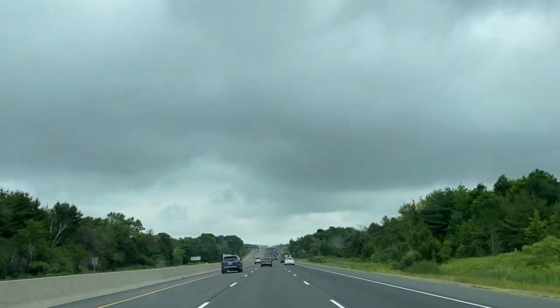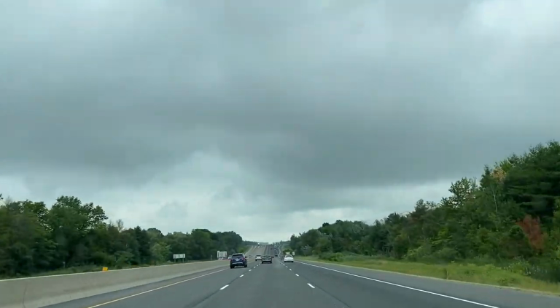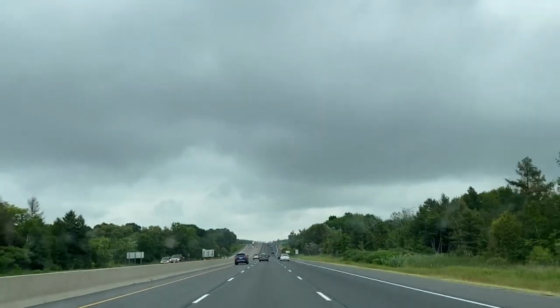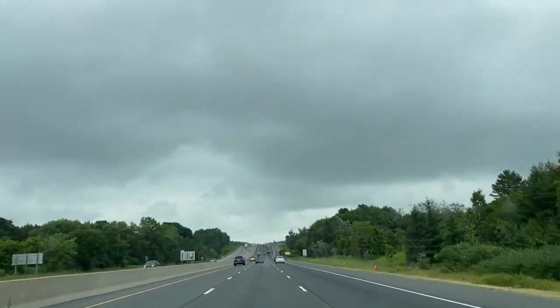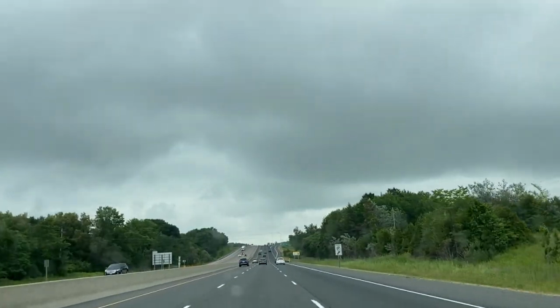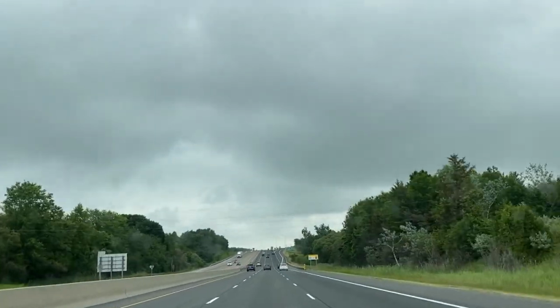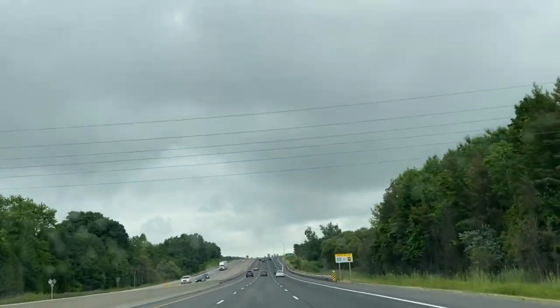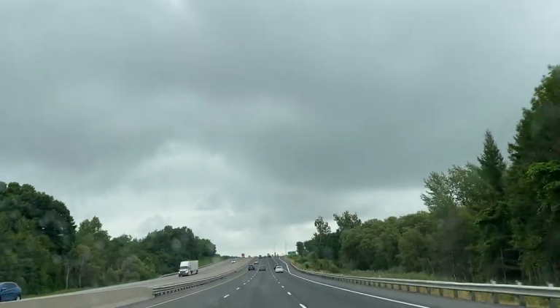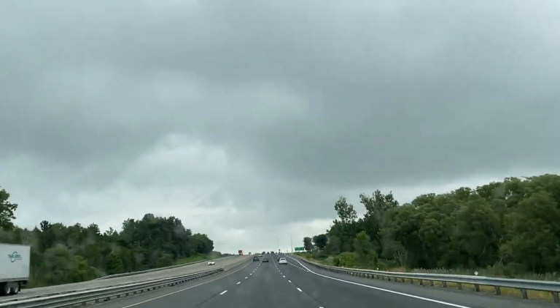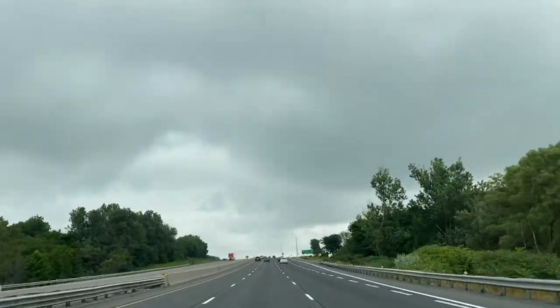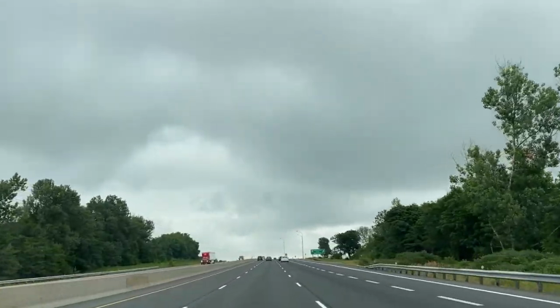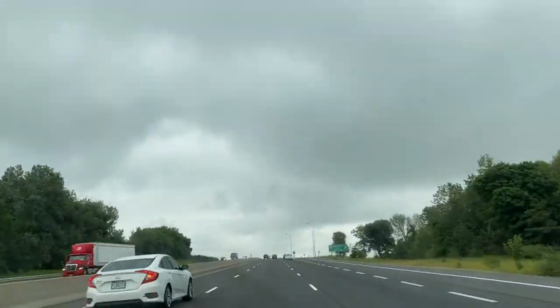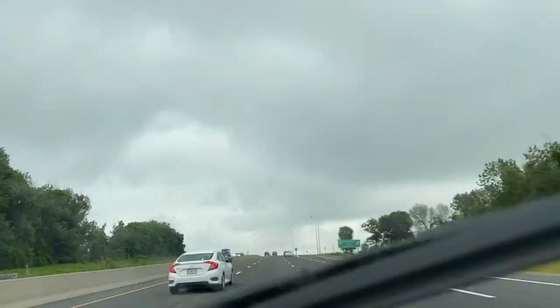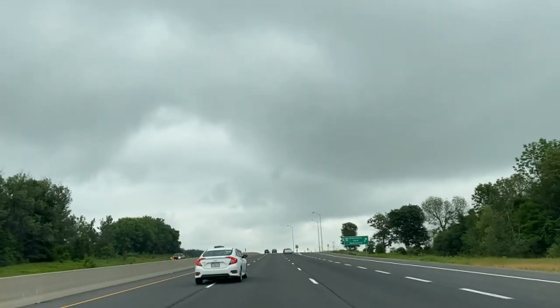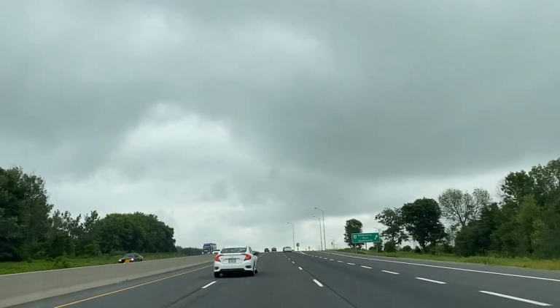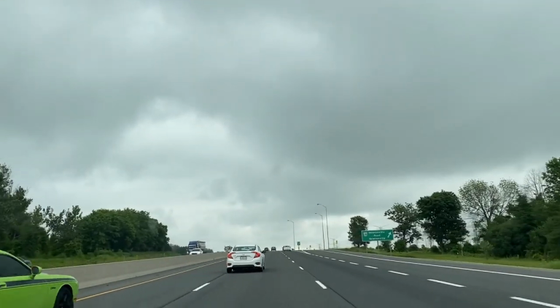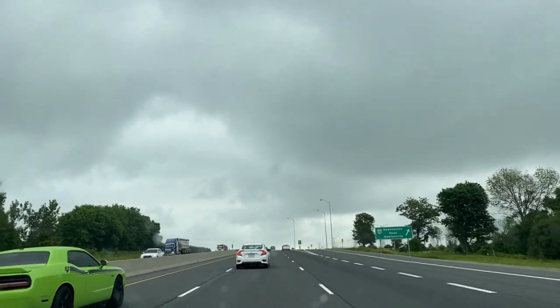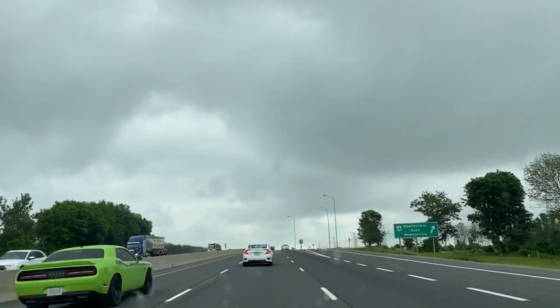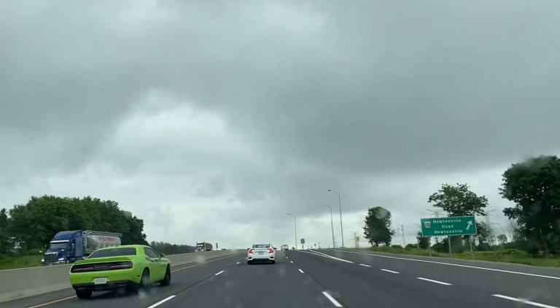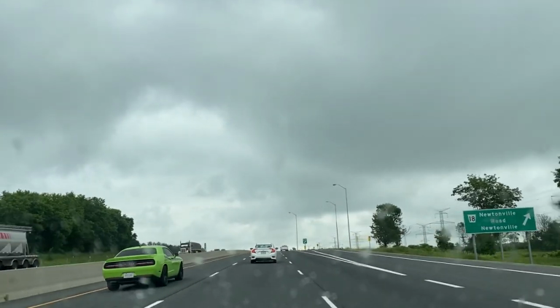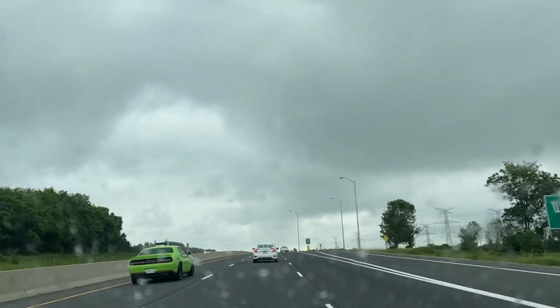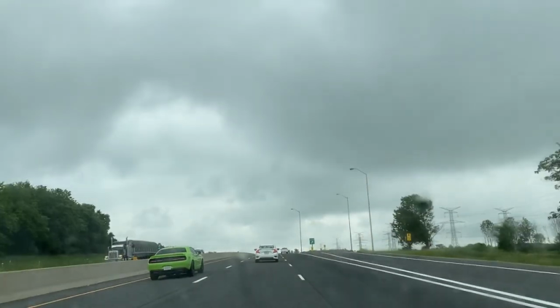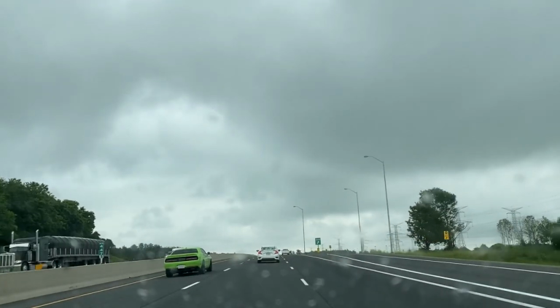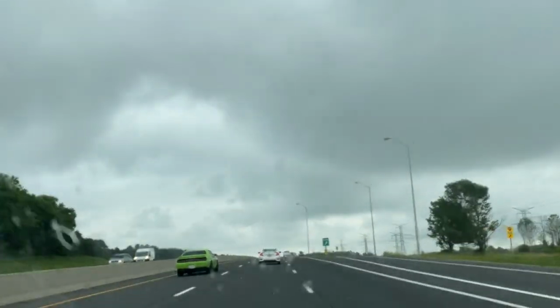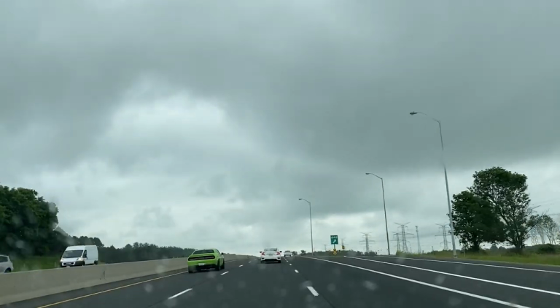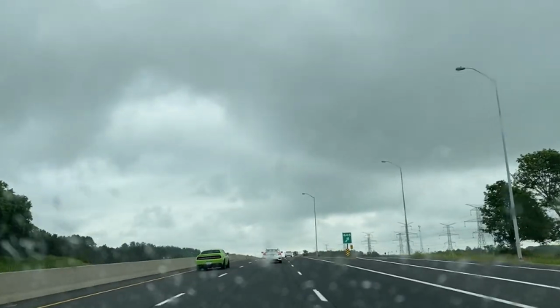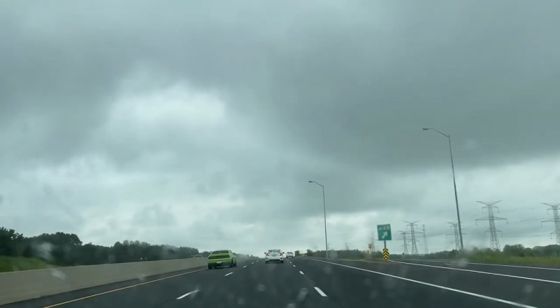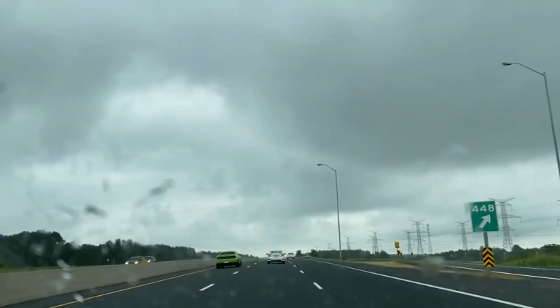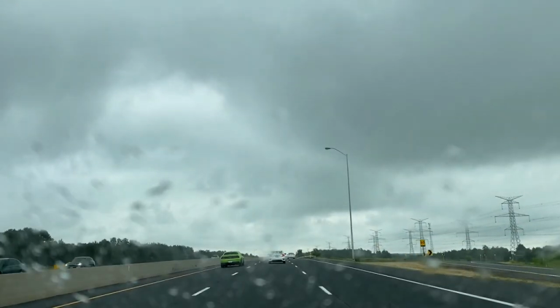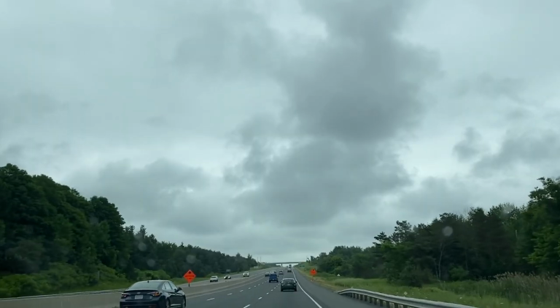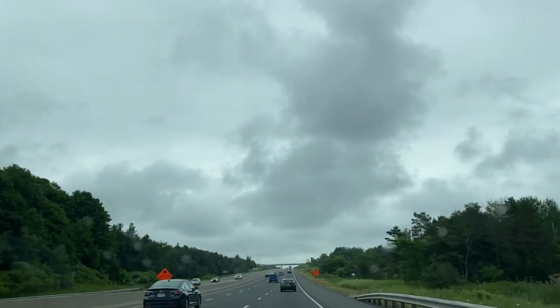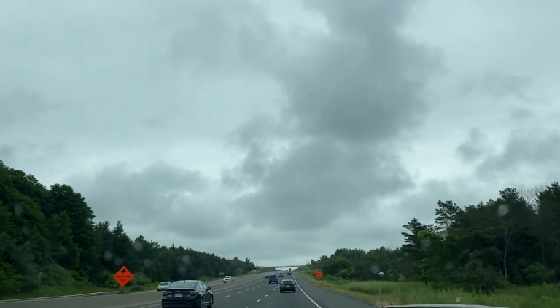If the gazillion movies, songs, and novels have taught us anything about road trips, it's that there is something so alluring about open roads — the wind in your hair, the buzz of the radio in your ears. It isn't a cliché for a reason.